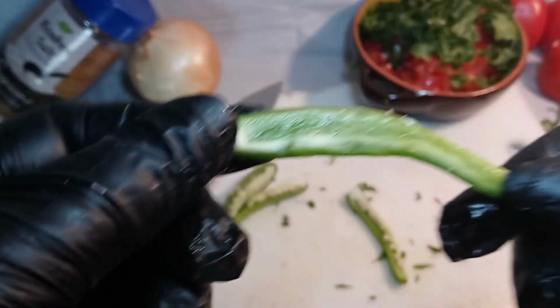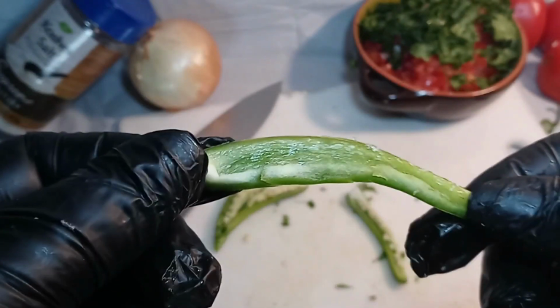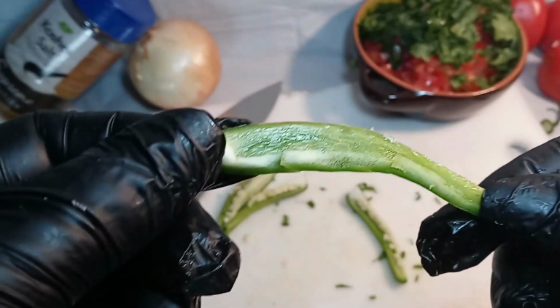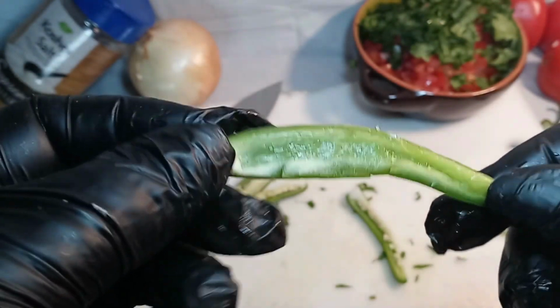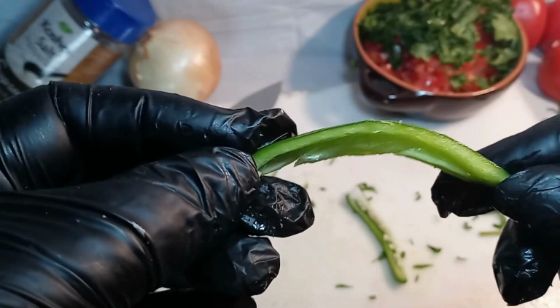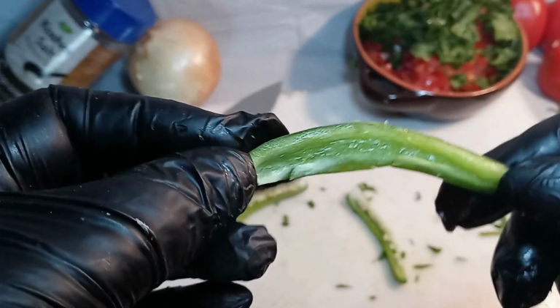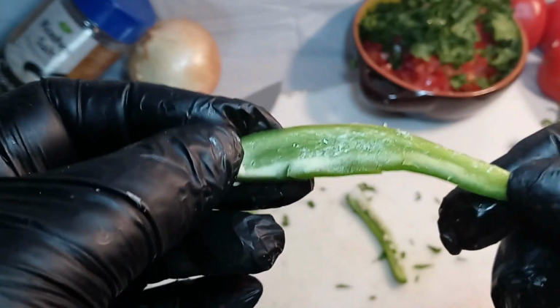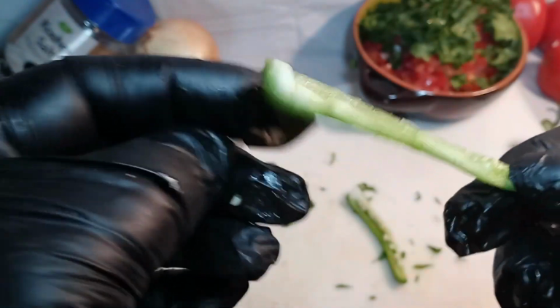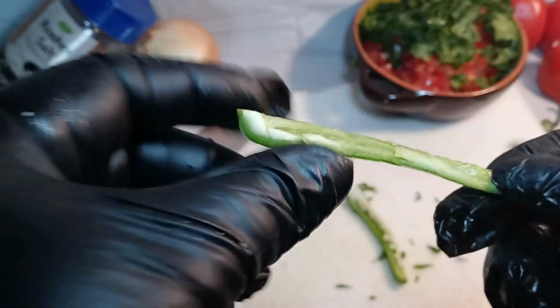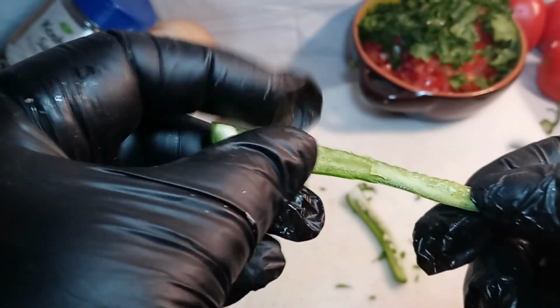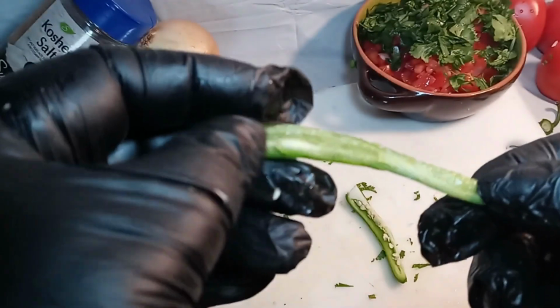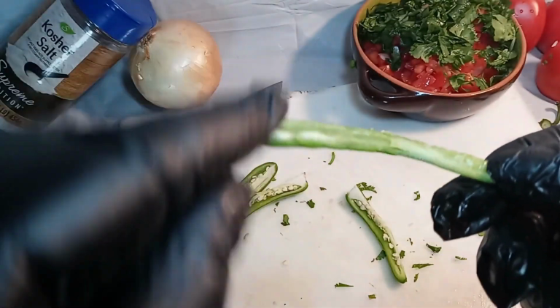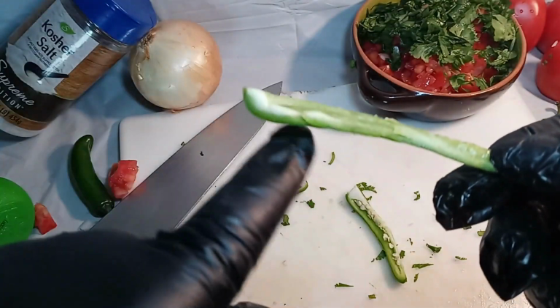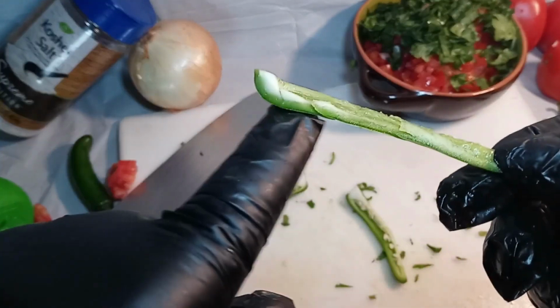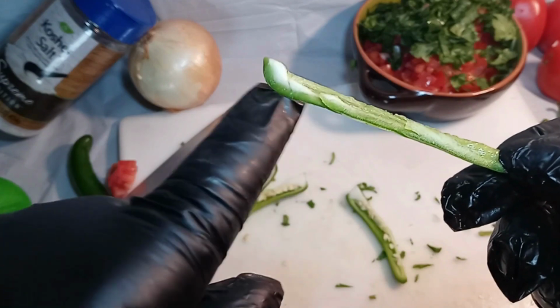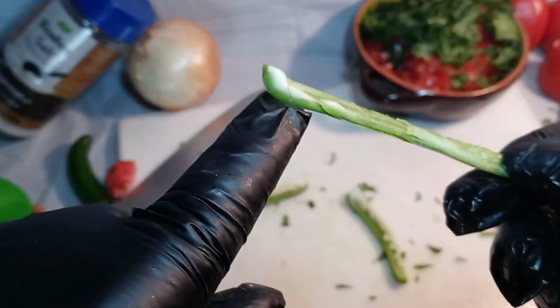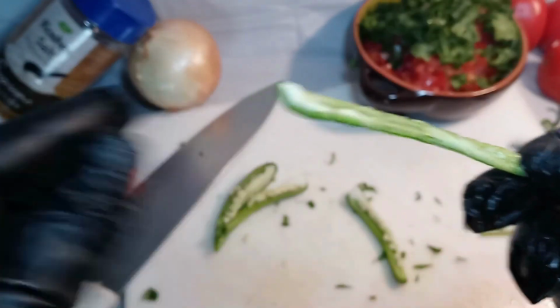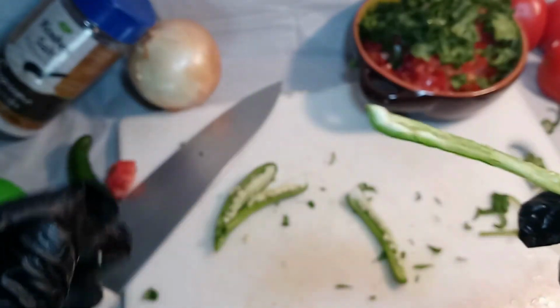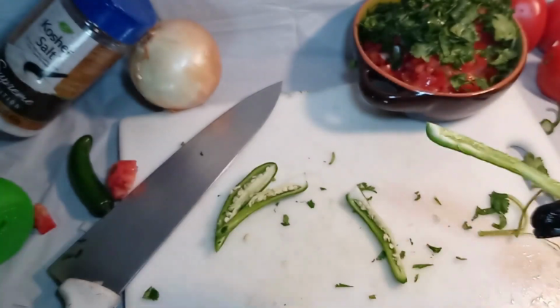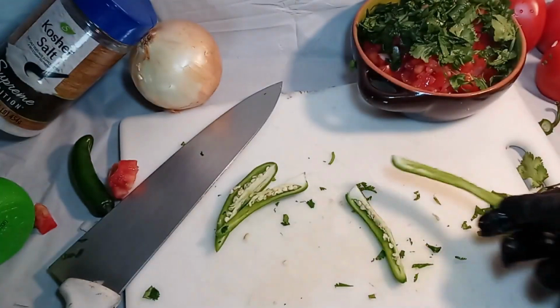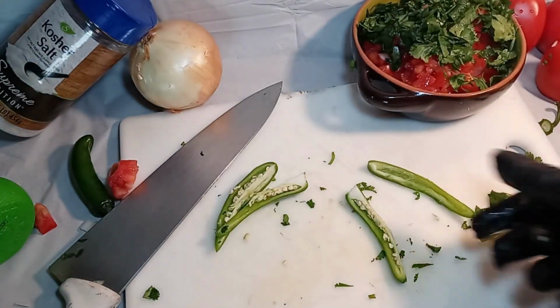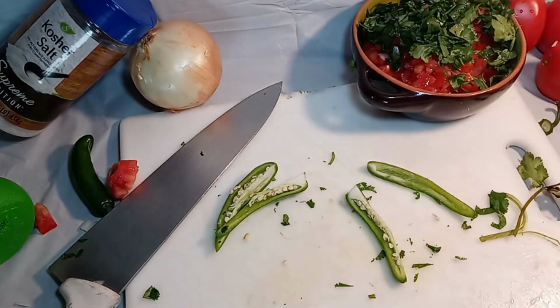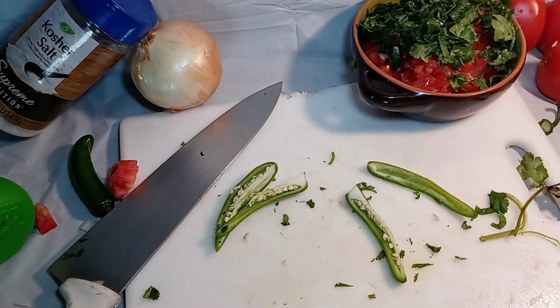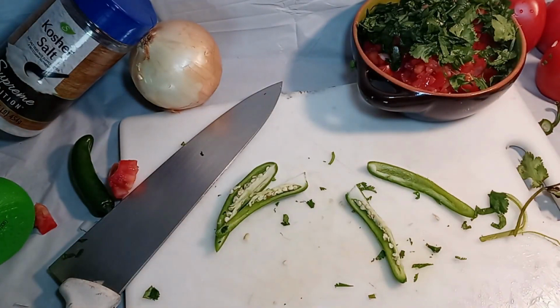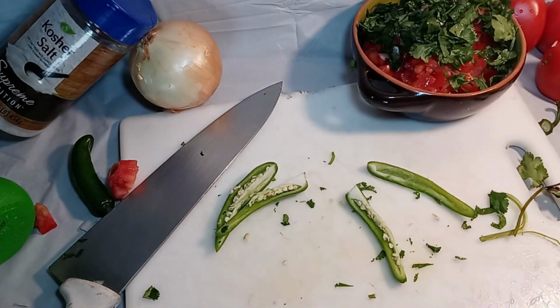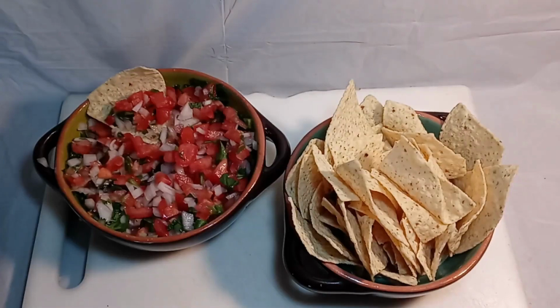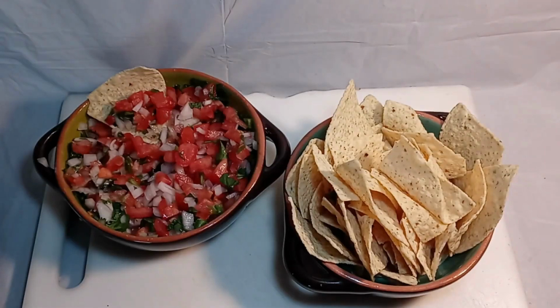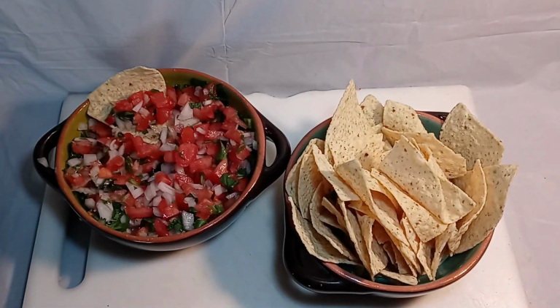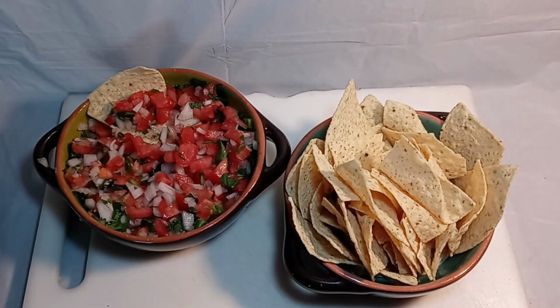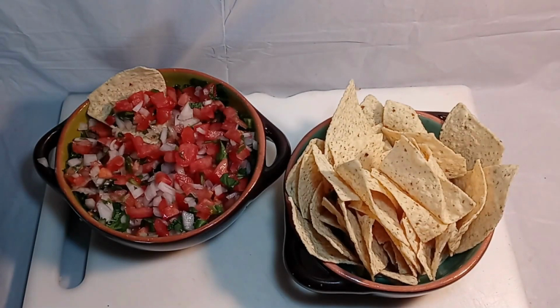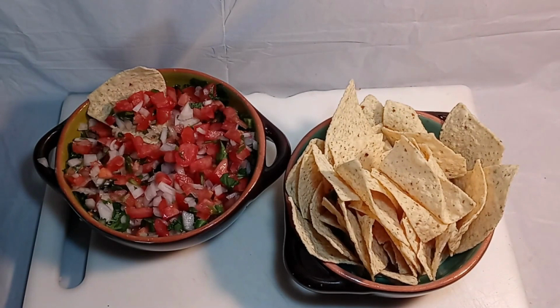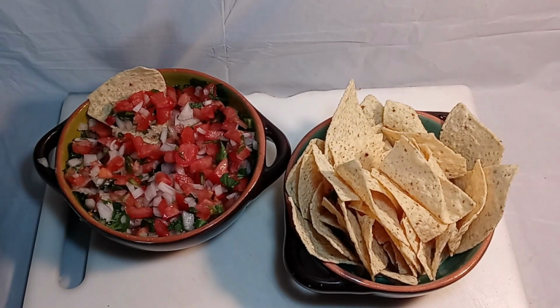This is basically what you want to be left with. You can touch it up a little more if you like, but I like some spice in it, so go ahead and do that.